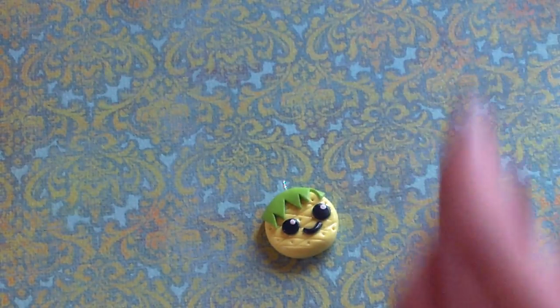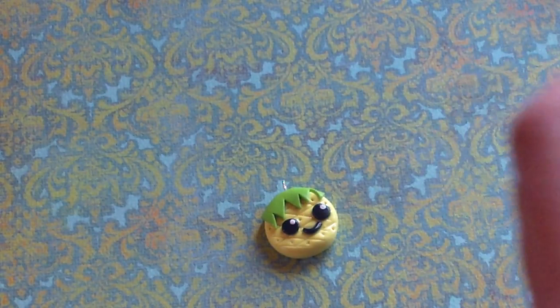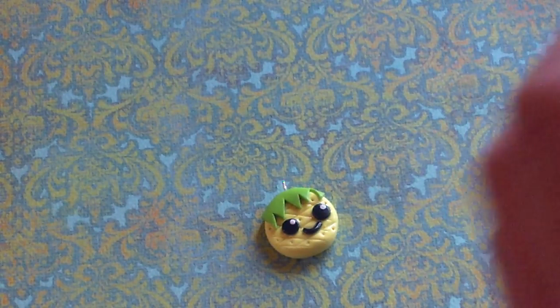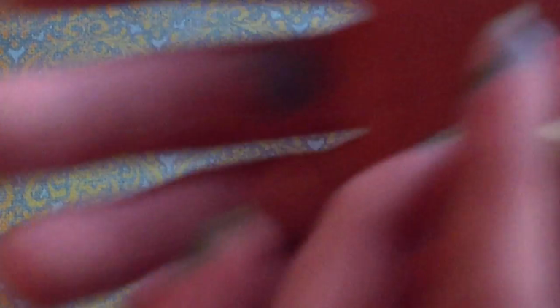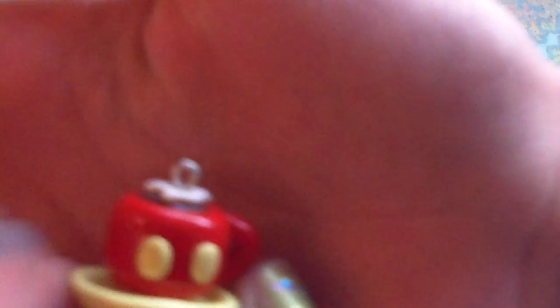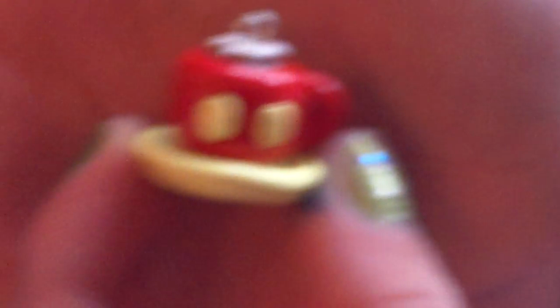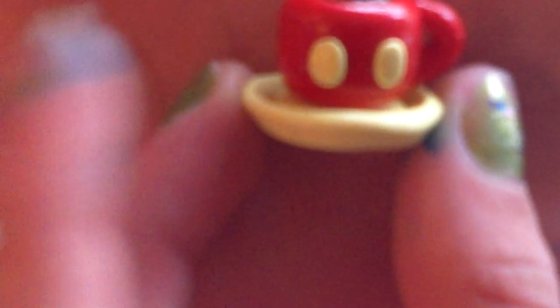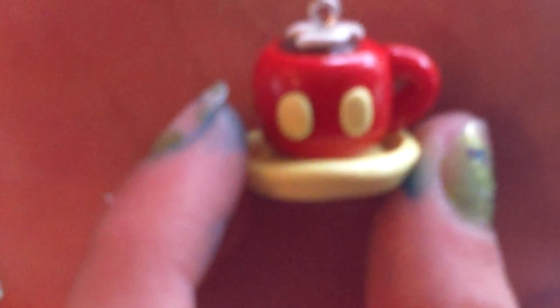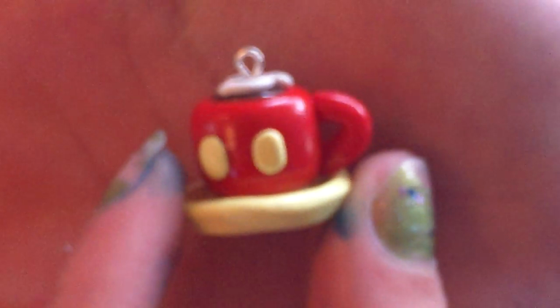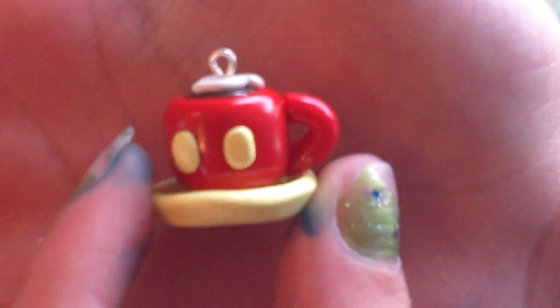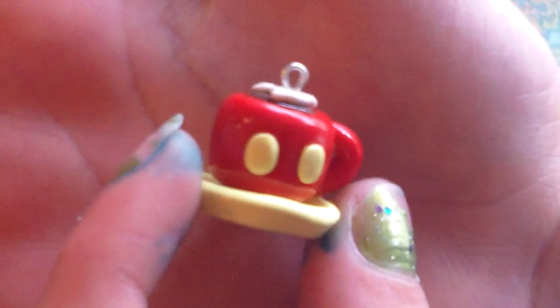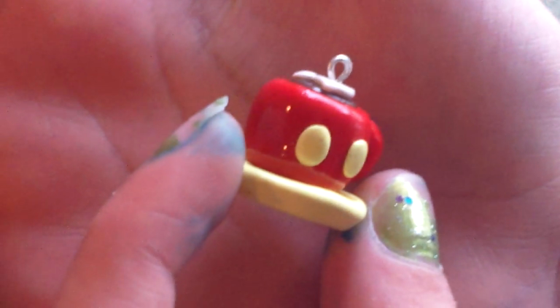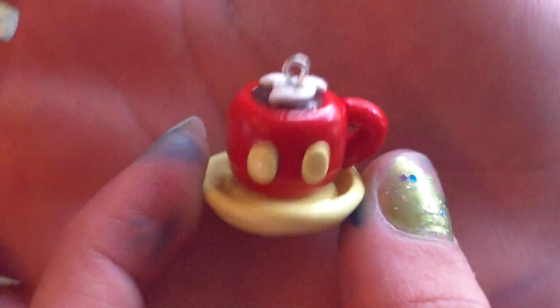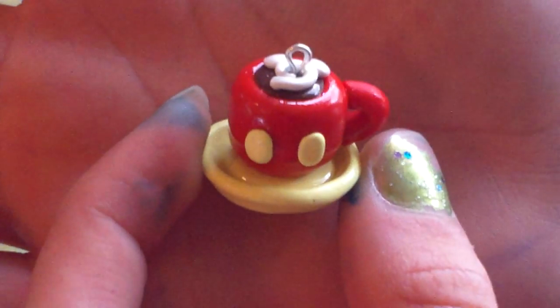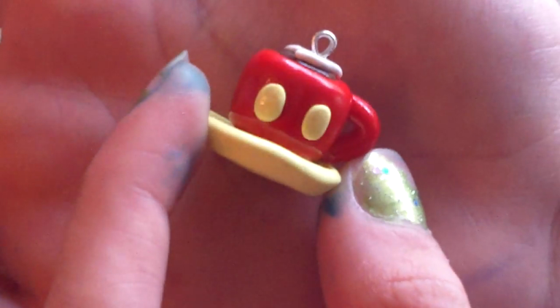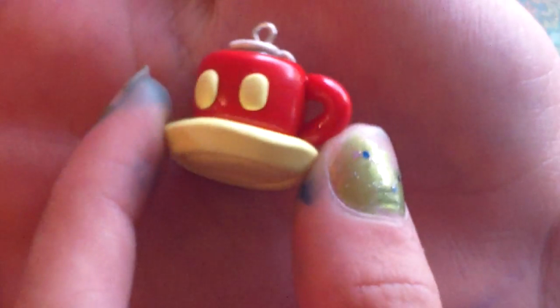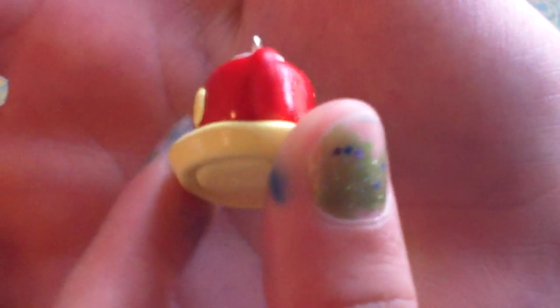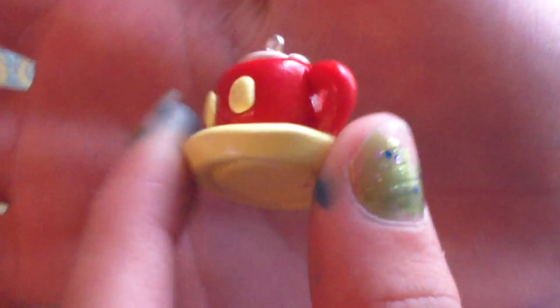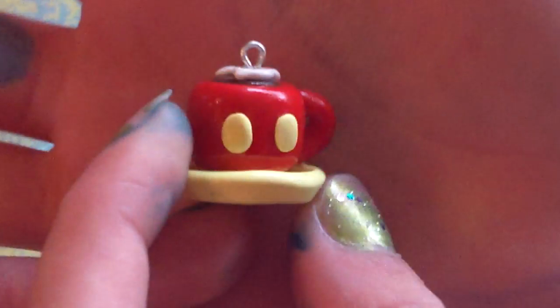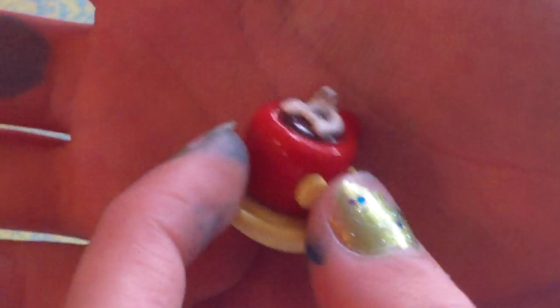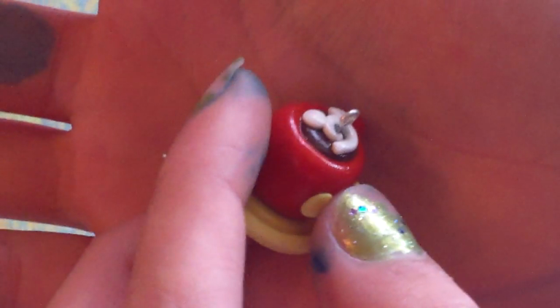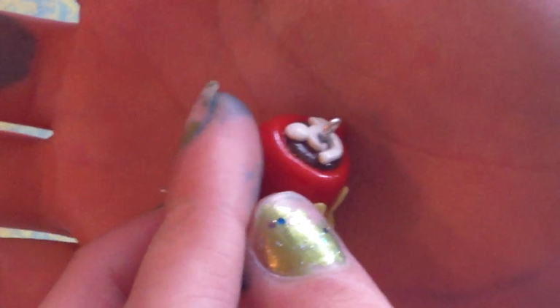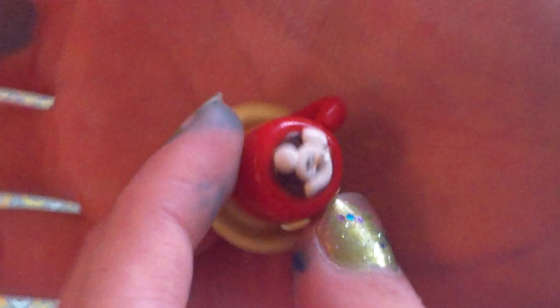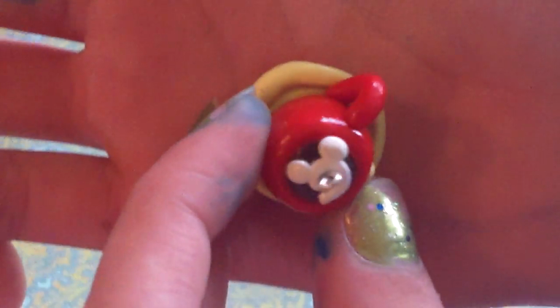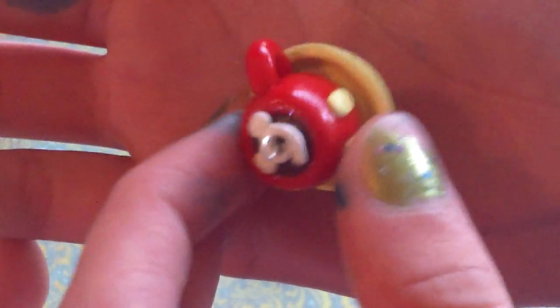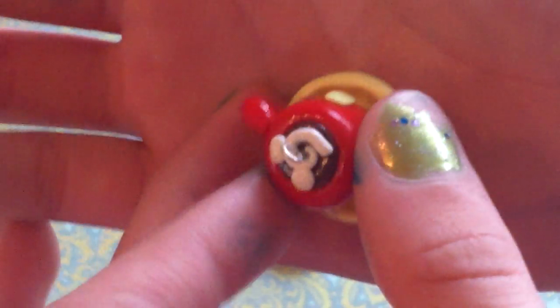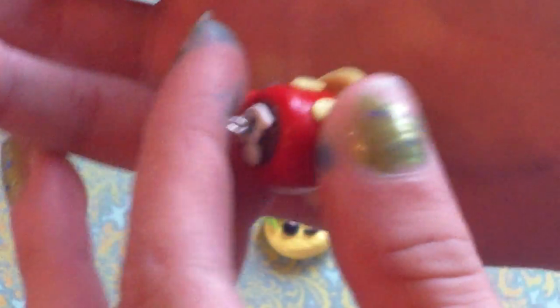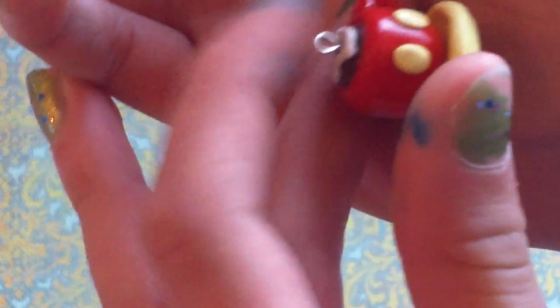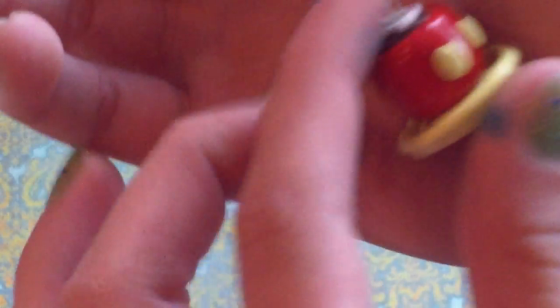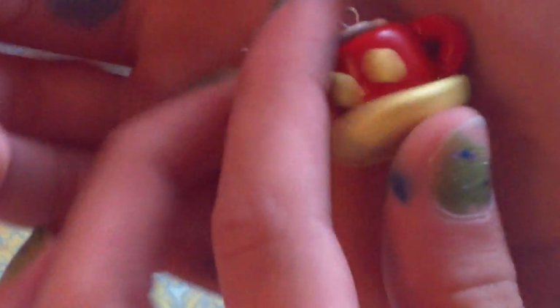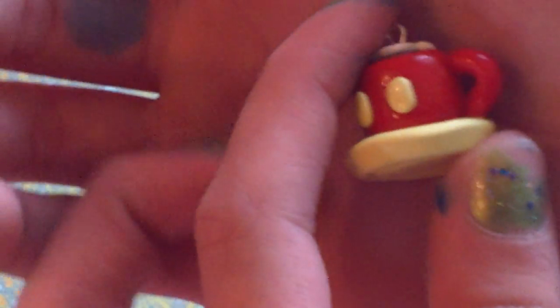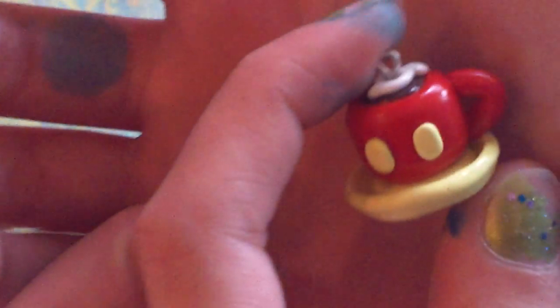This little Mickey Mouse mug with like coffee or hot chocolate in it. This is inspired by Autumn Breeze. It has a little Mickey Mouse whipped cream or cream on it.